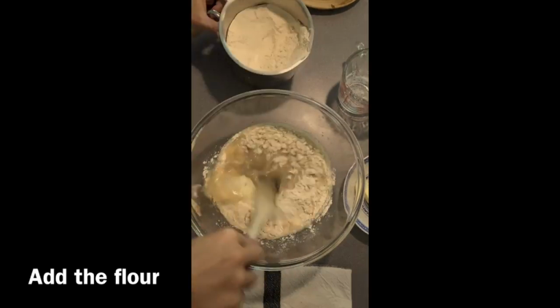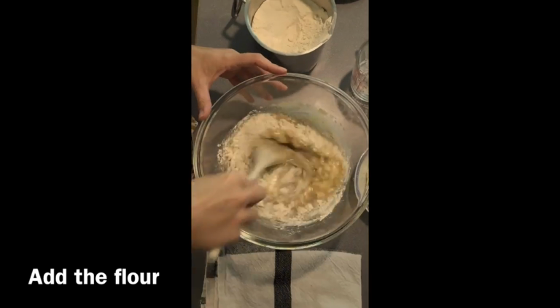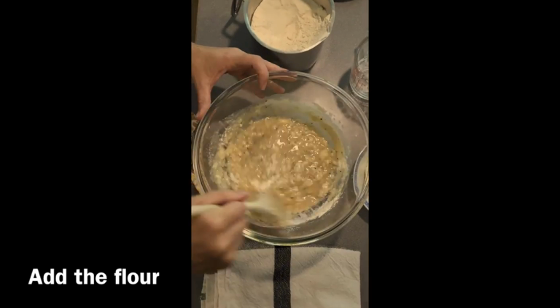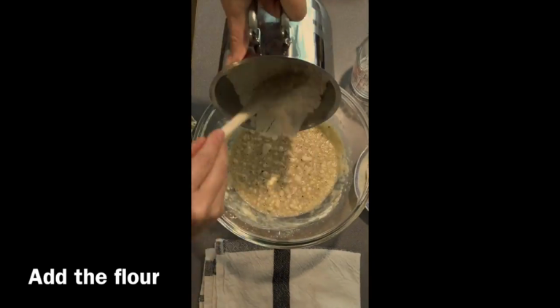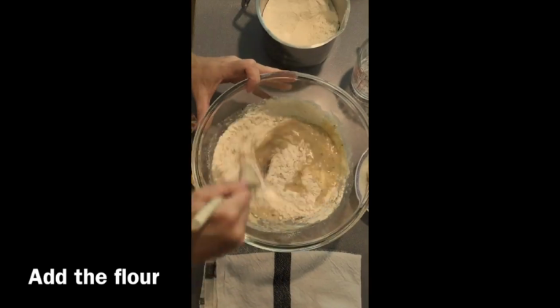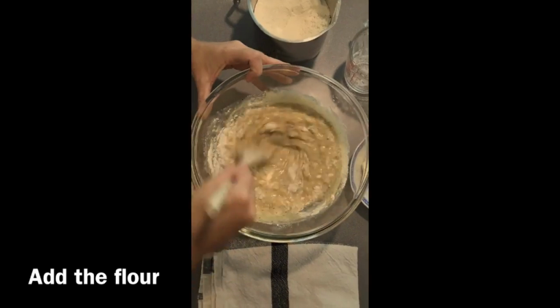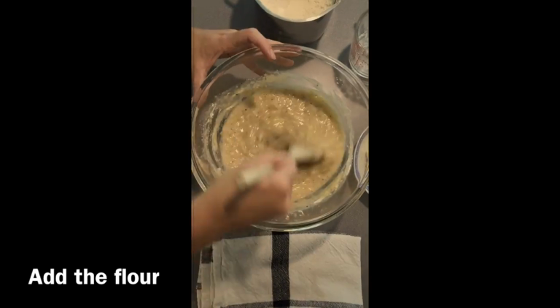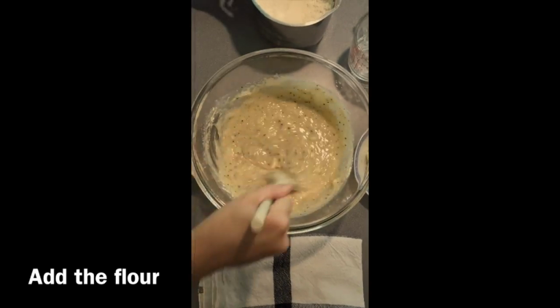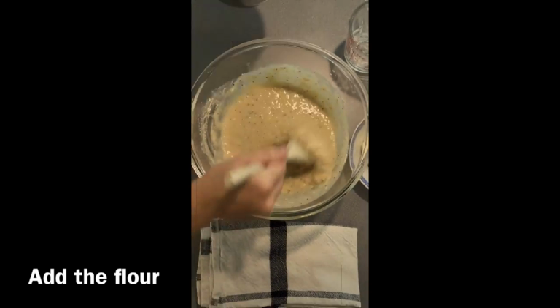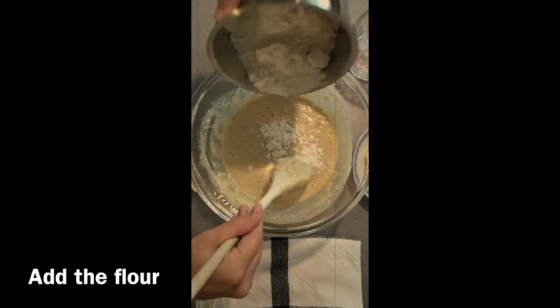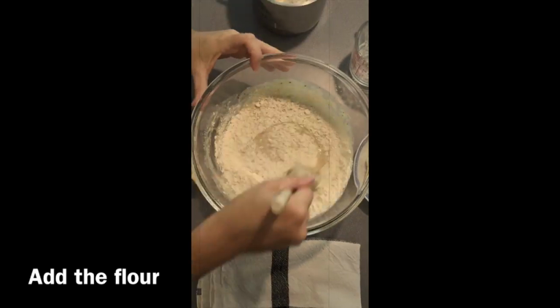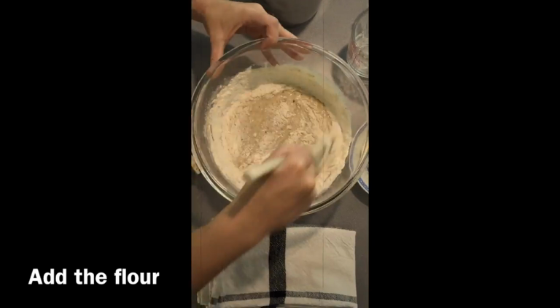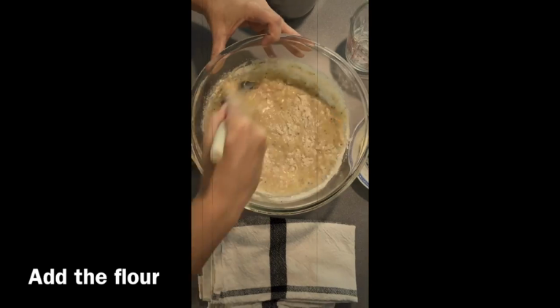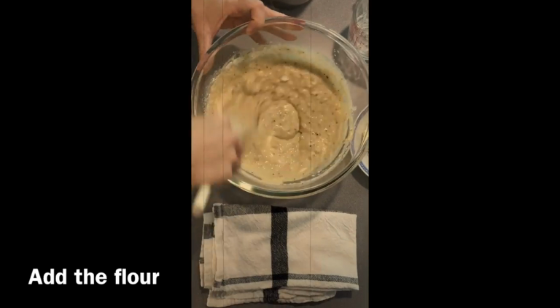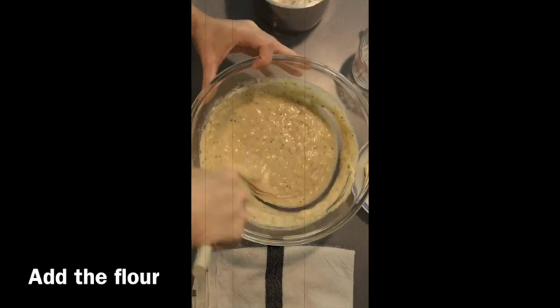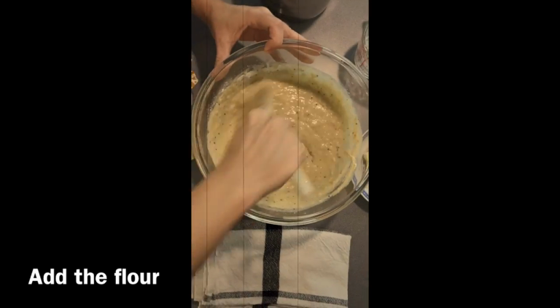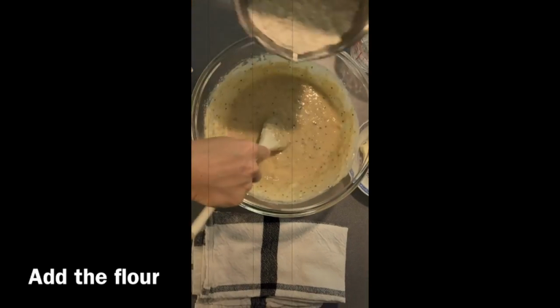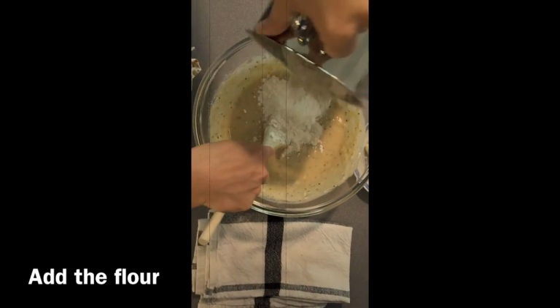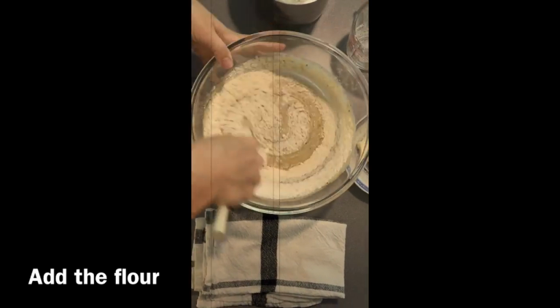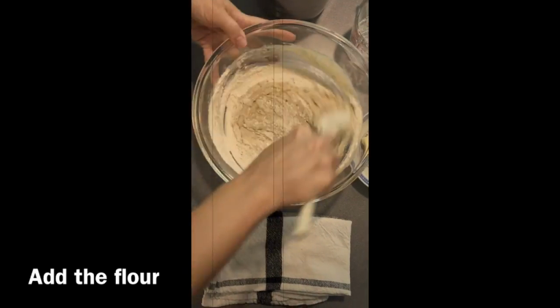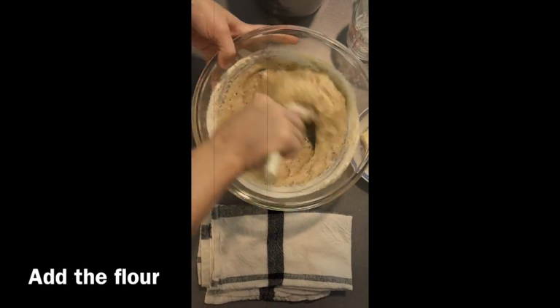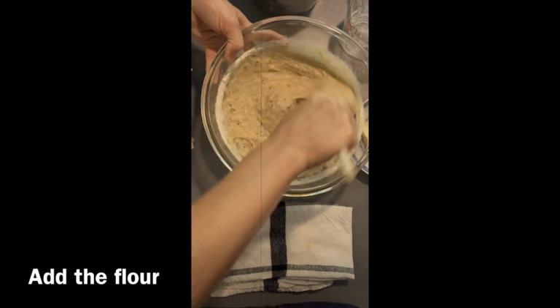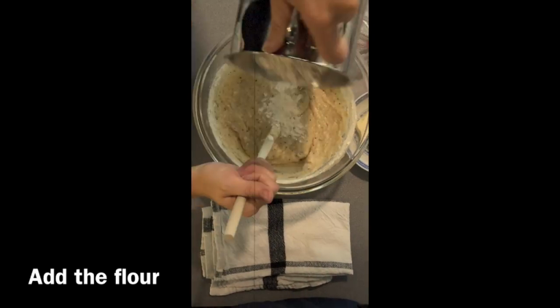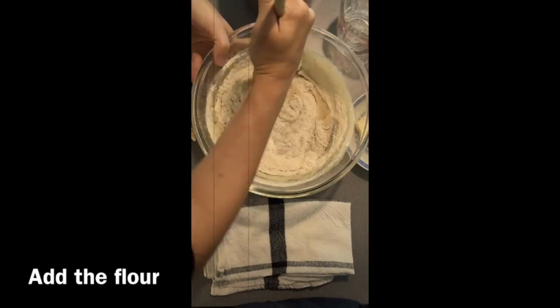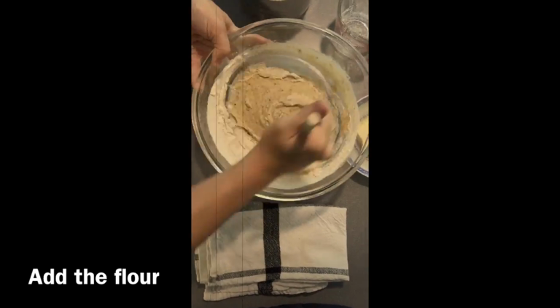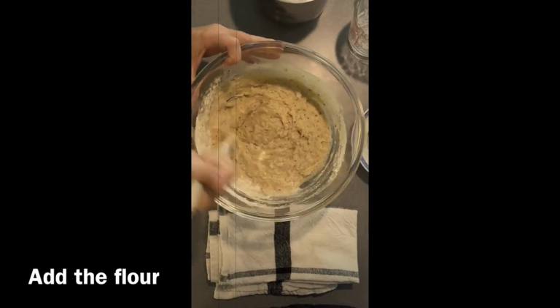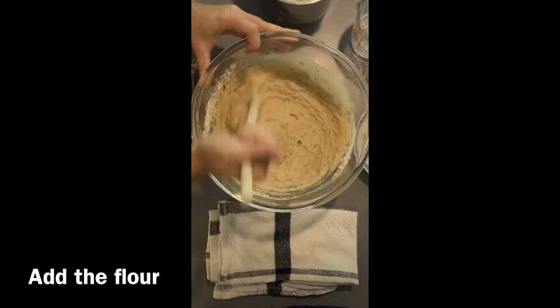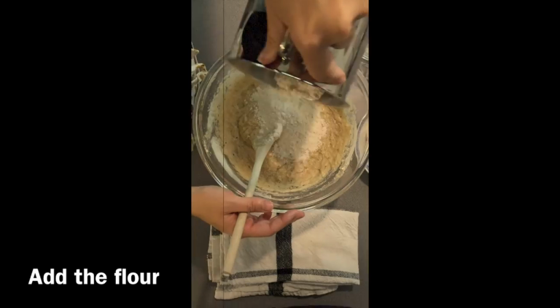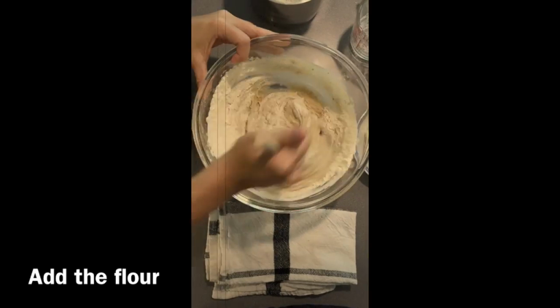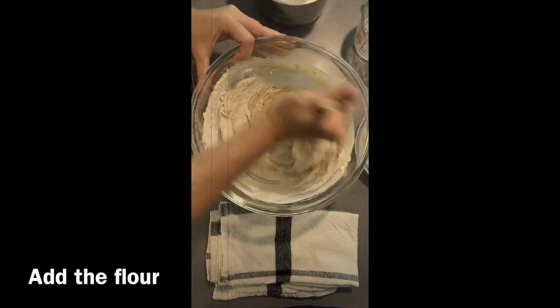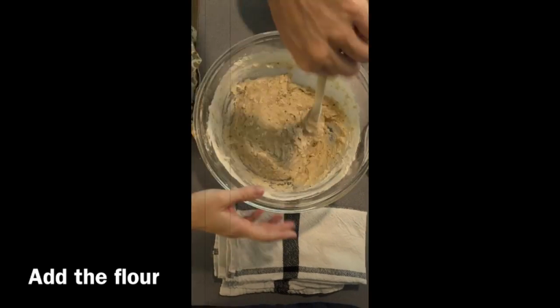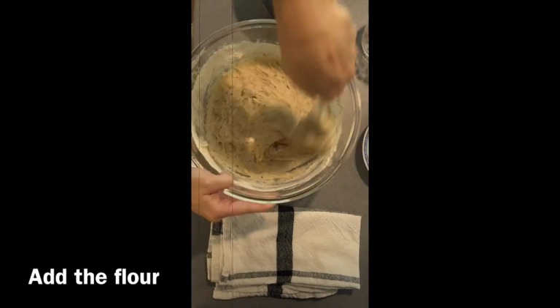For this next step, you want to add the flour roughly one cup at a time, and stir it with a spoon until it becomes too difficult to stir, and then you want to switch to using your hand.